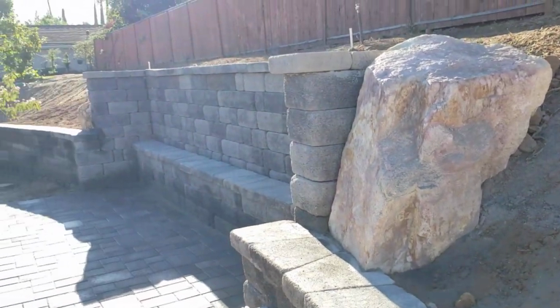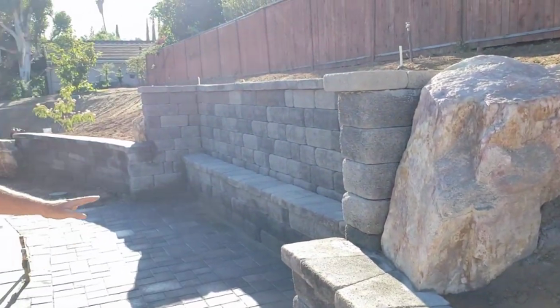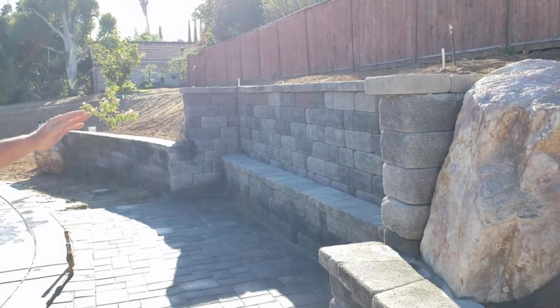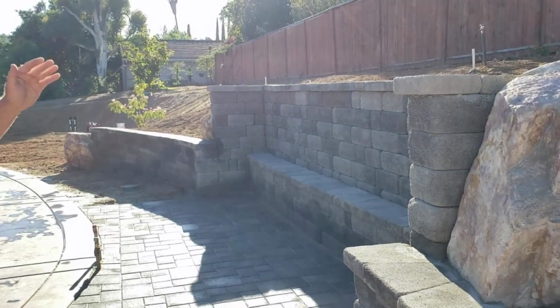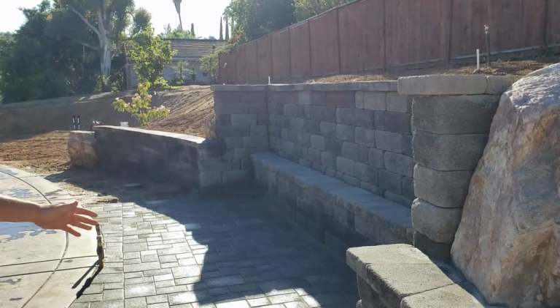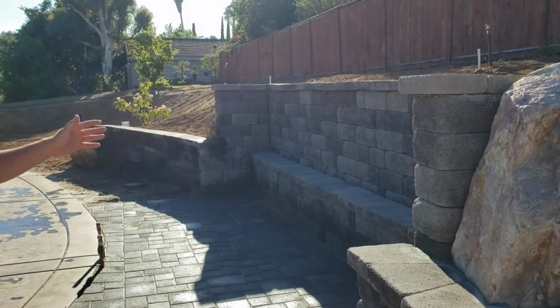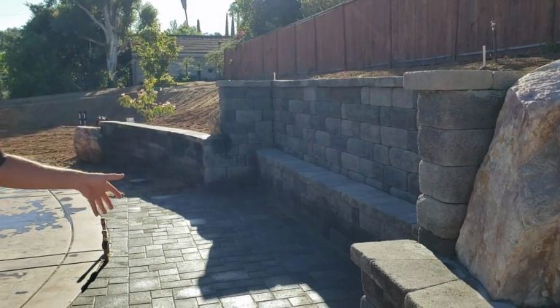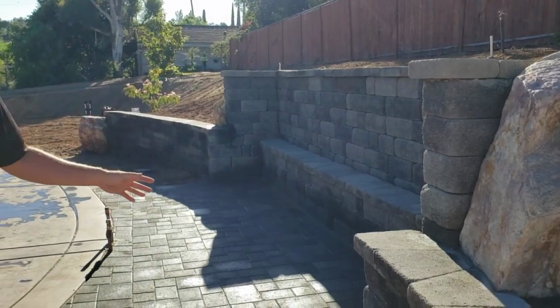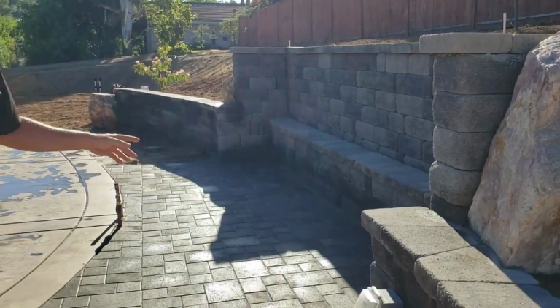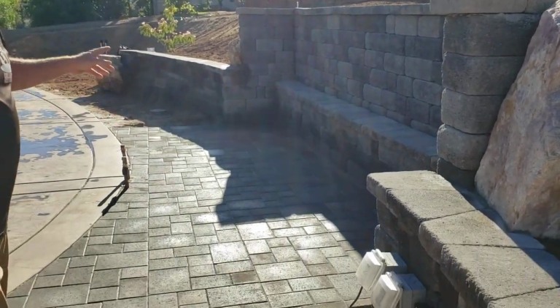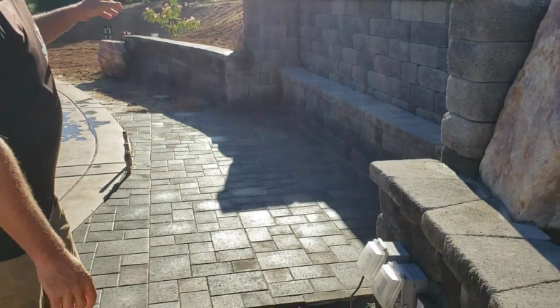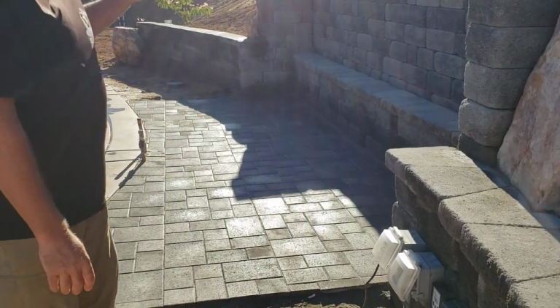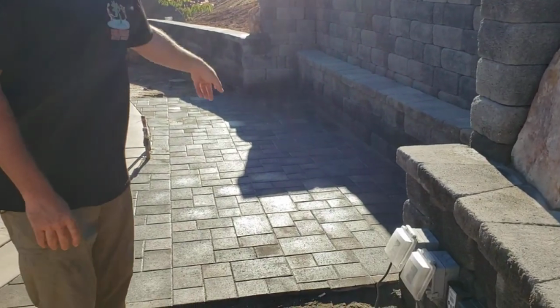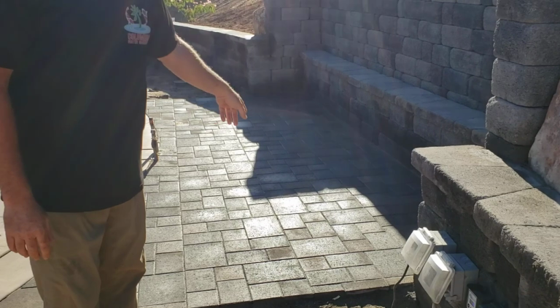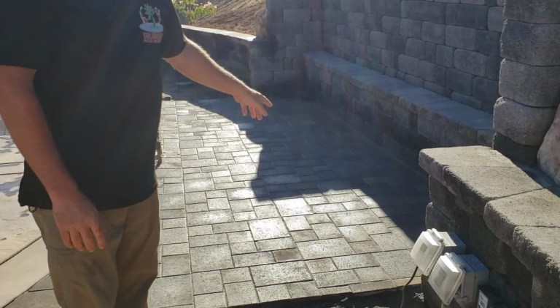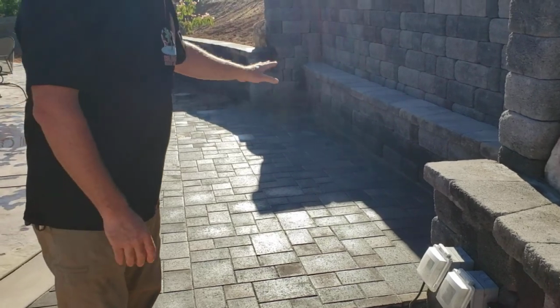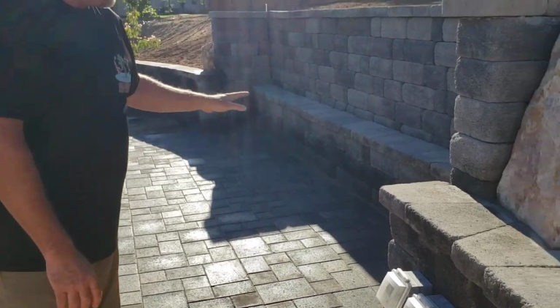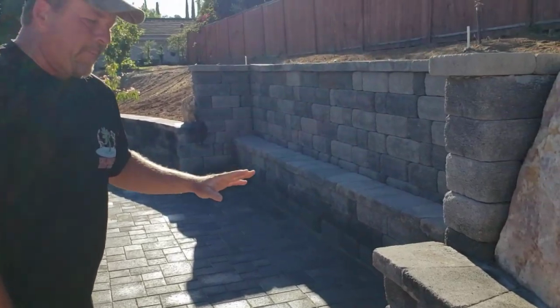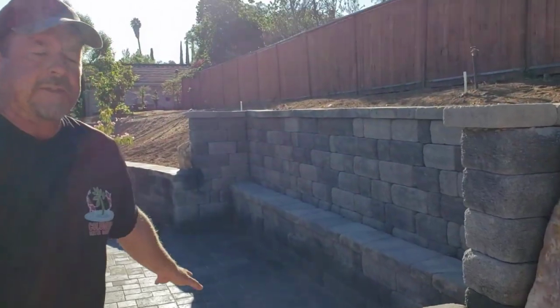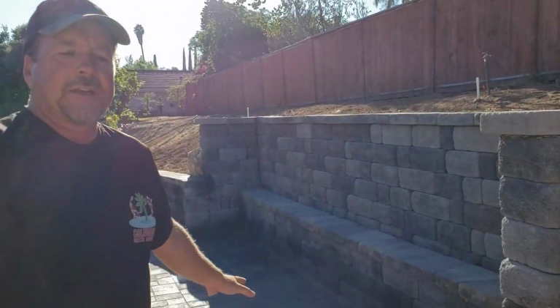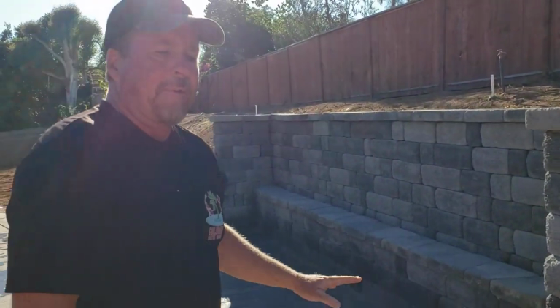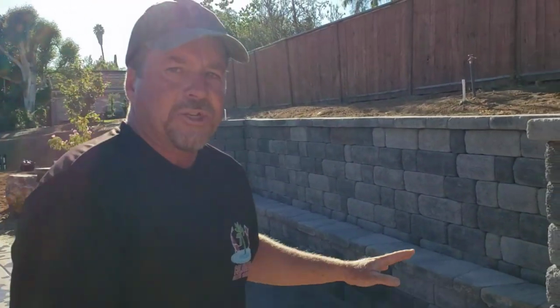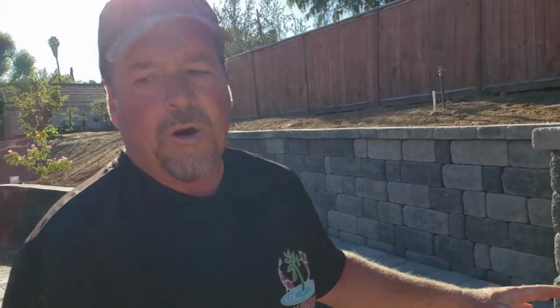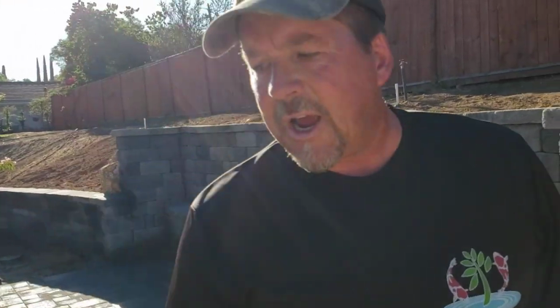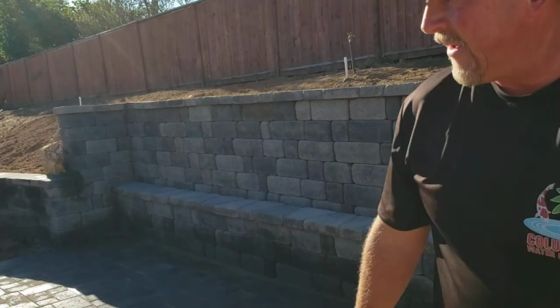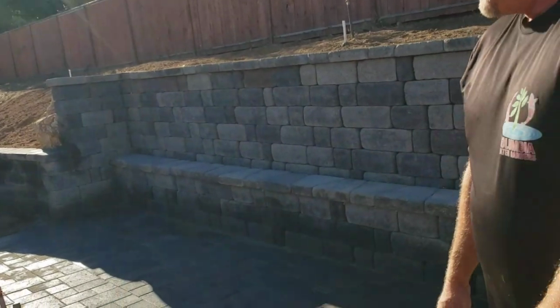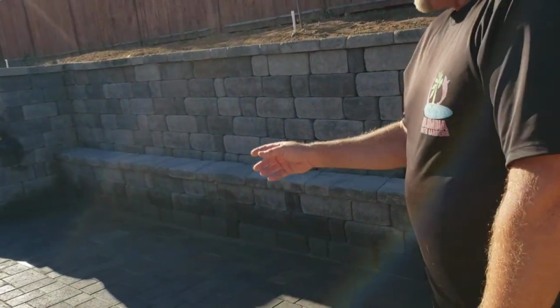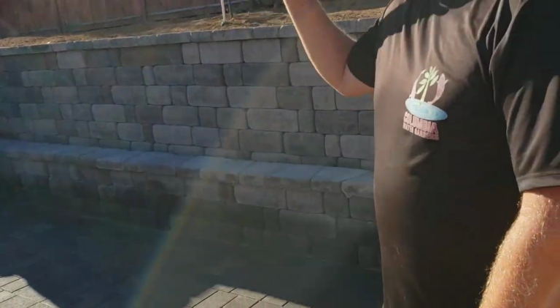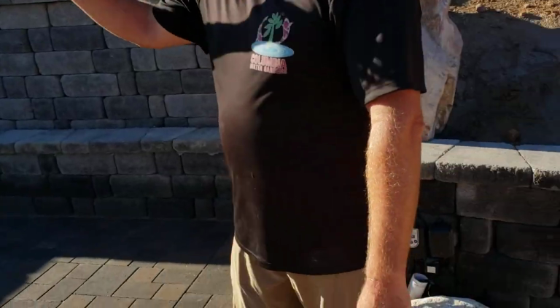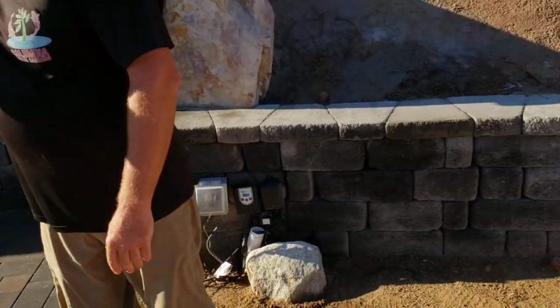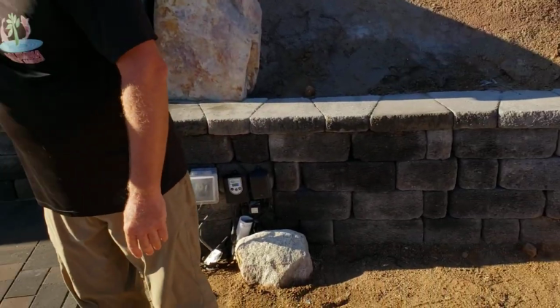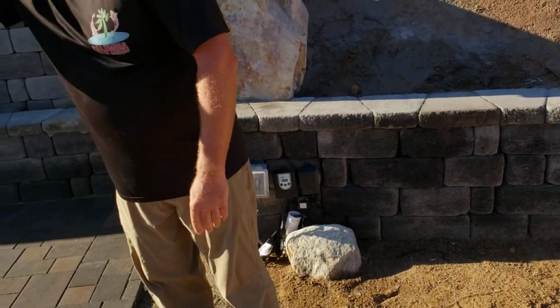We put down a classic basket weave pattern for the paver patio. It's wet right now — we just pulled the polymeric sand on top of it and brushed it and power washed it off. And then we framed off this last boulder over here.